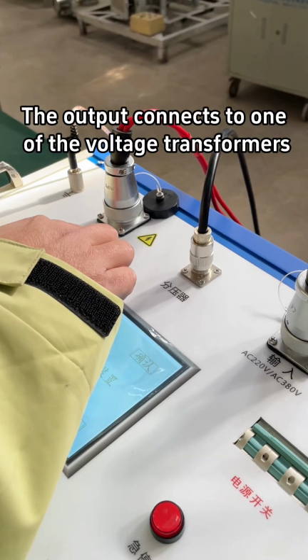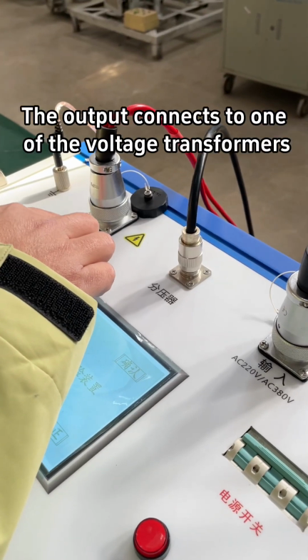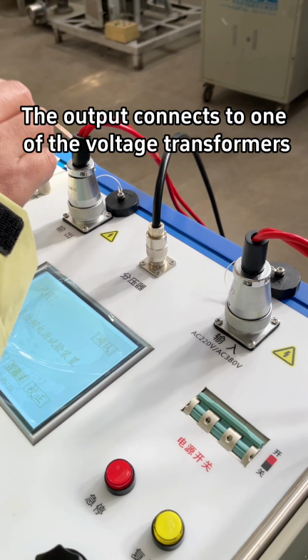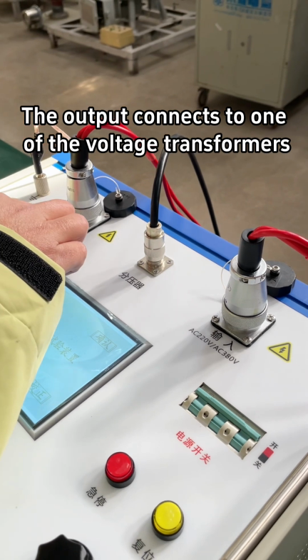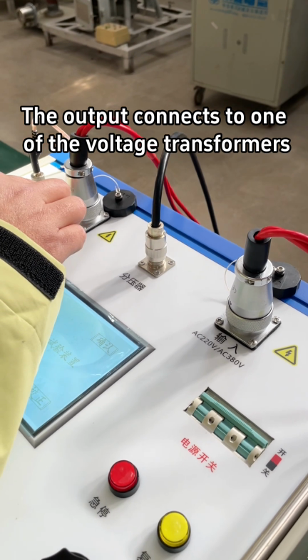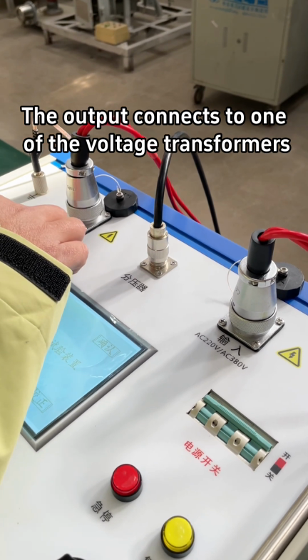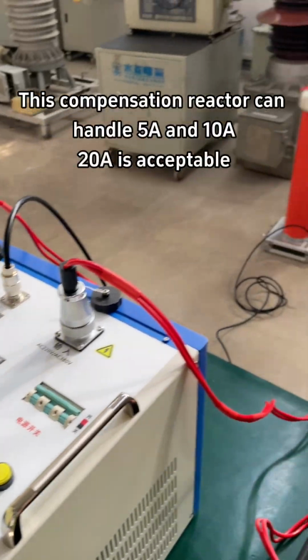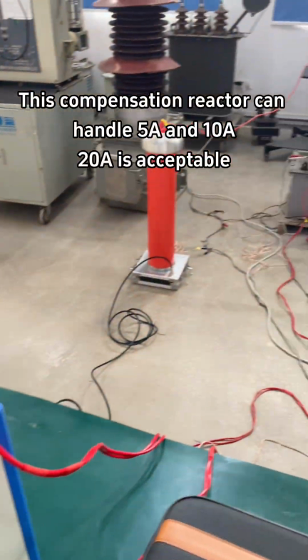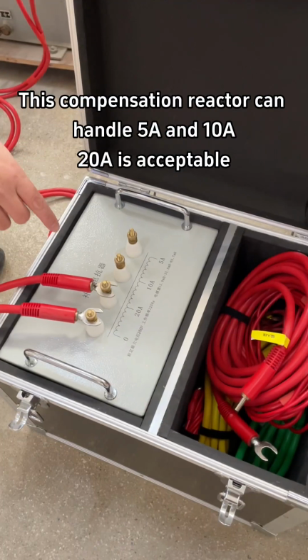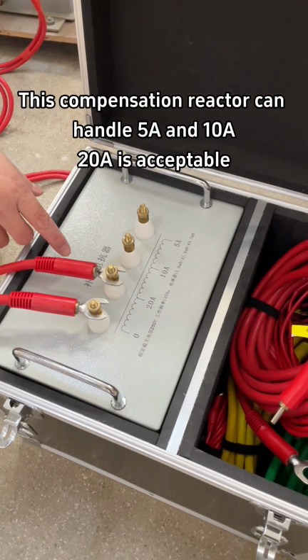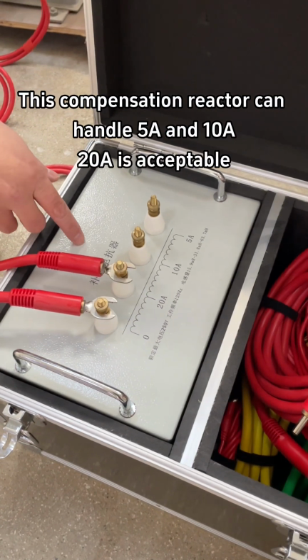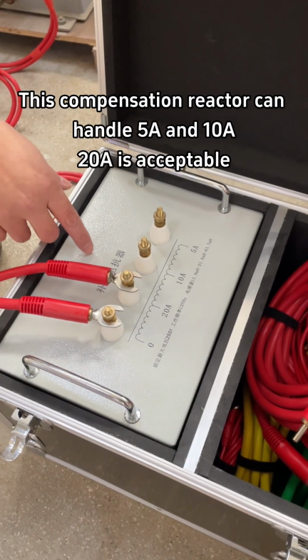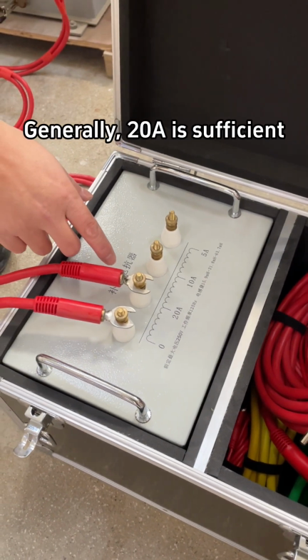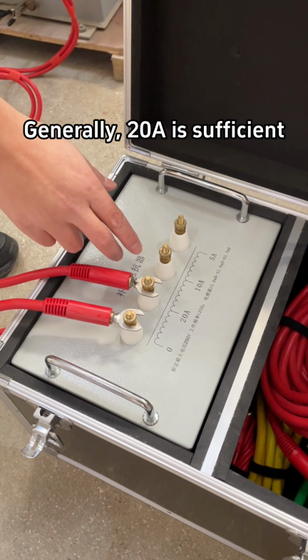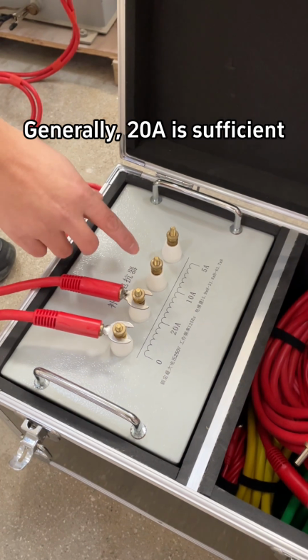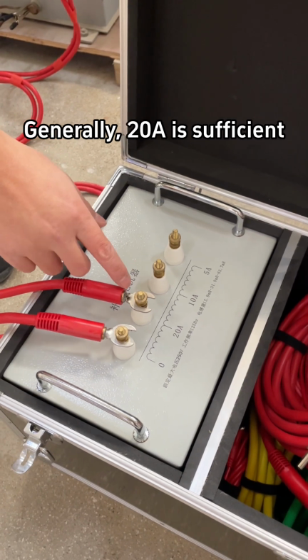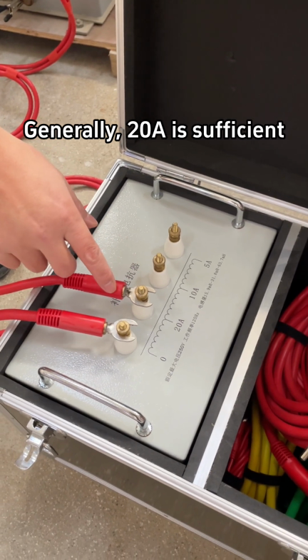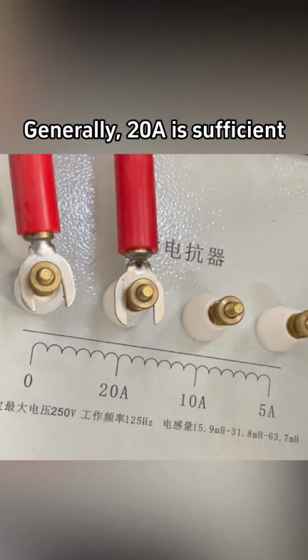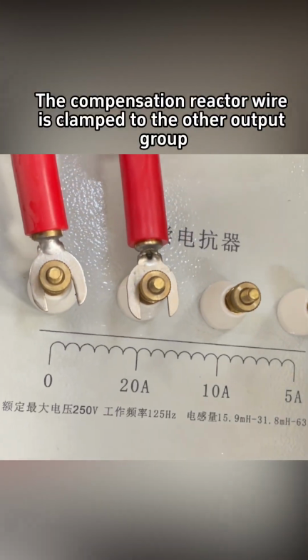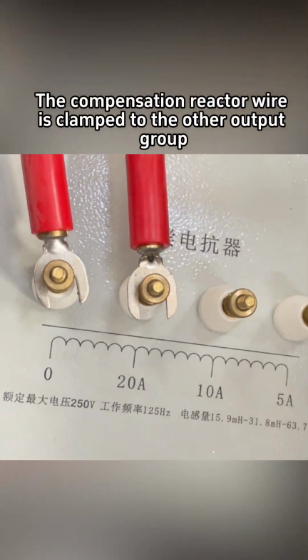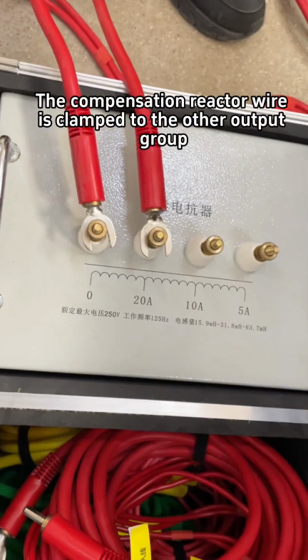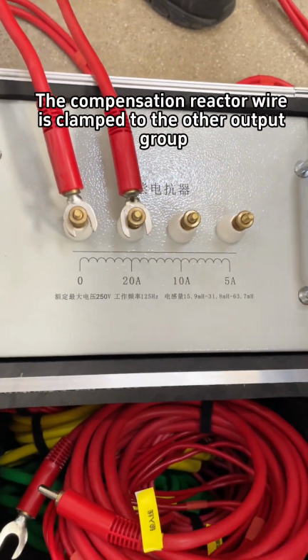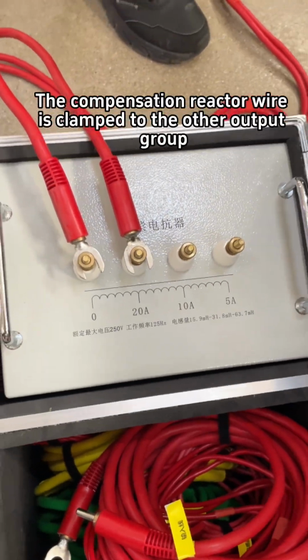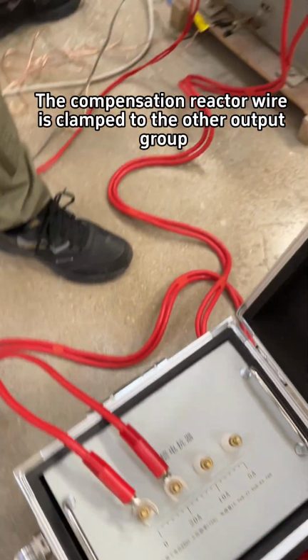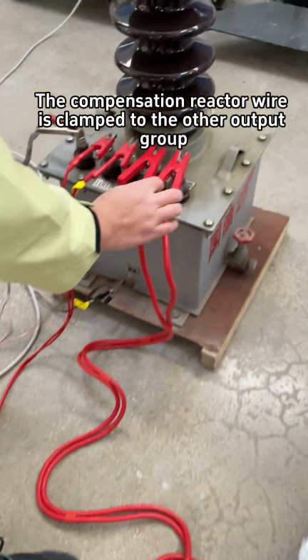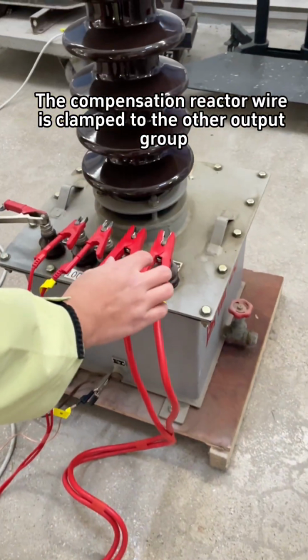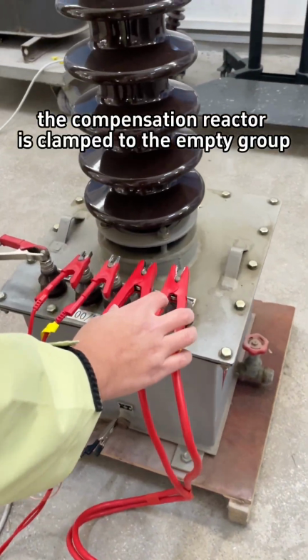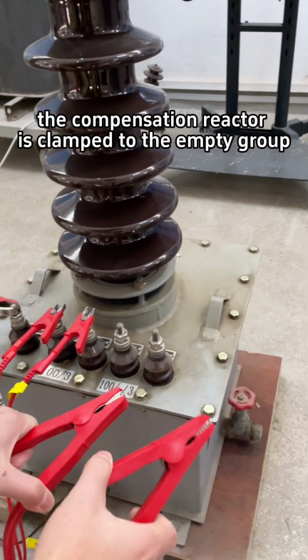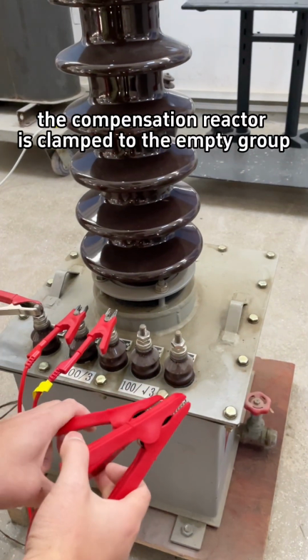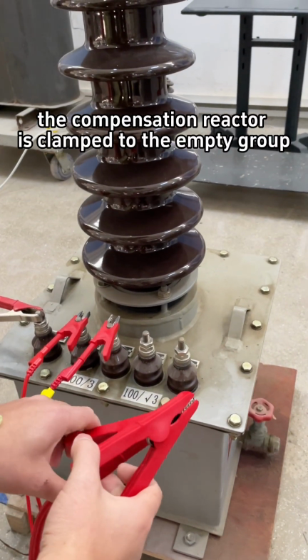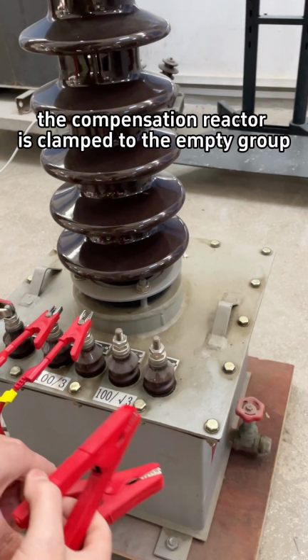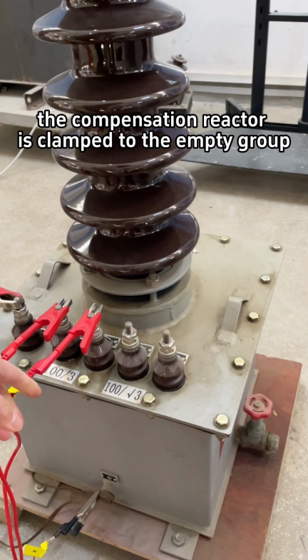The output connects to one of the voltage transformers — generally 20 is sufficient. The compensation reactor wire is clamped to the other output group, and the compensation reactor is clamped to the empty group.